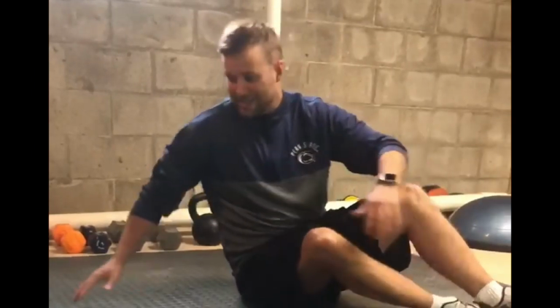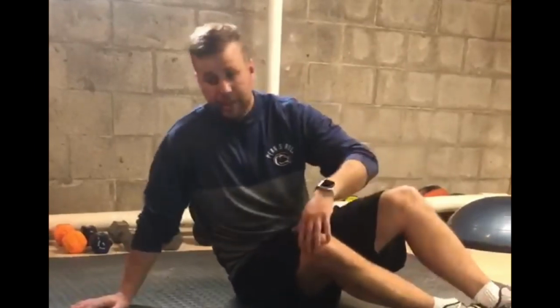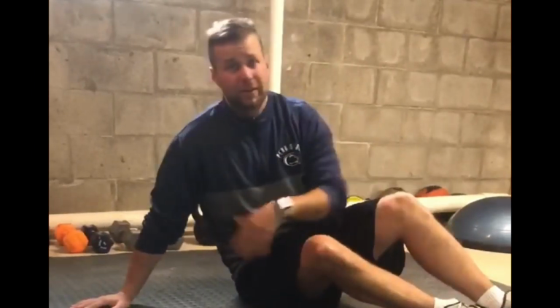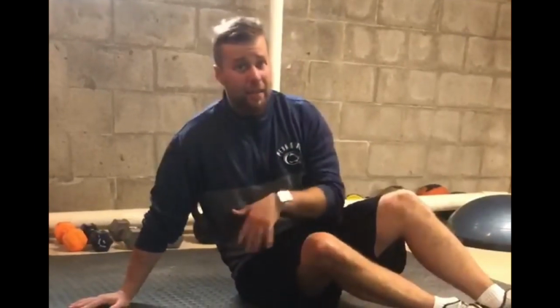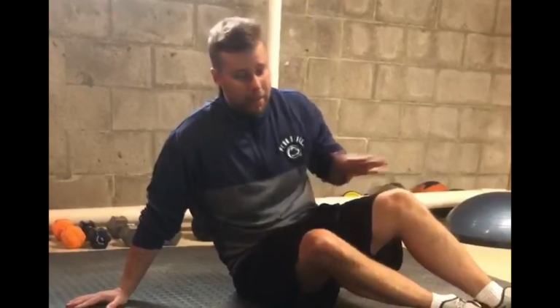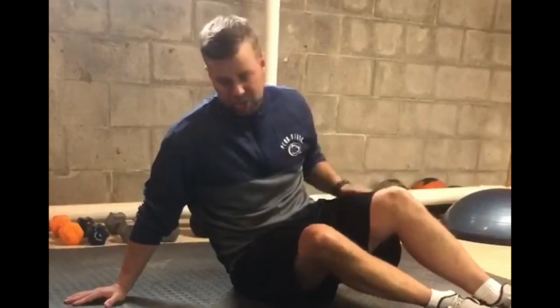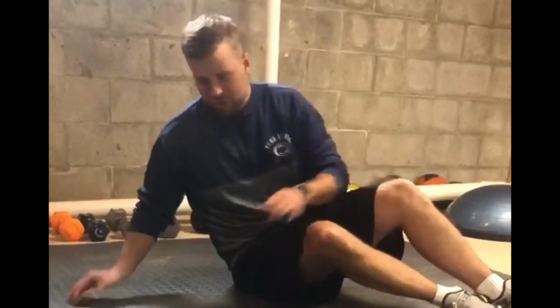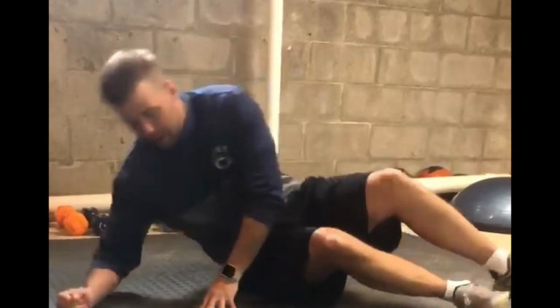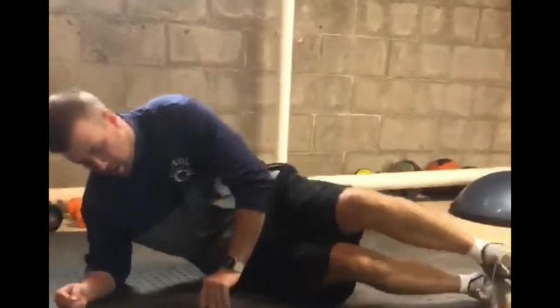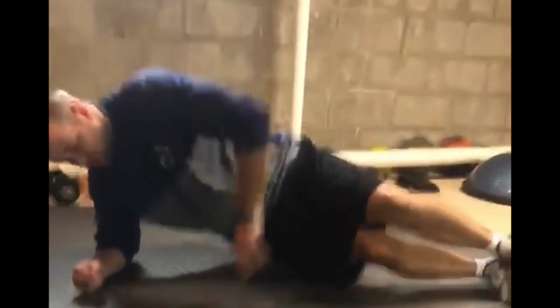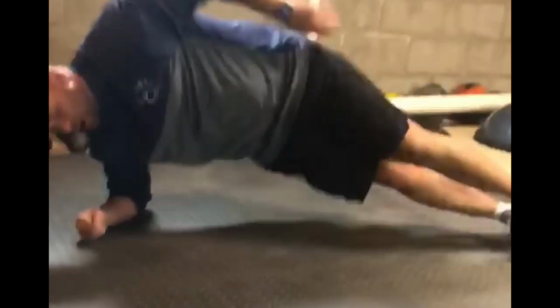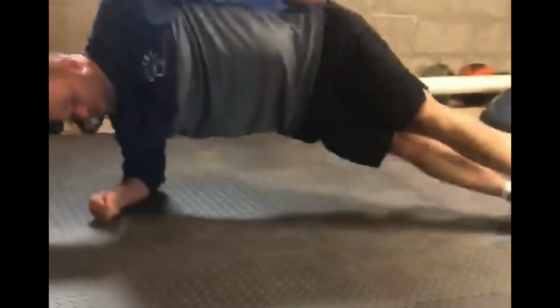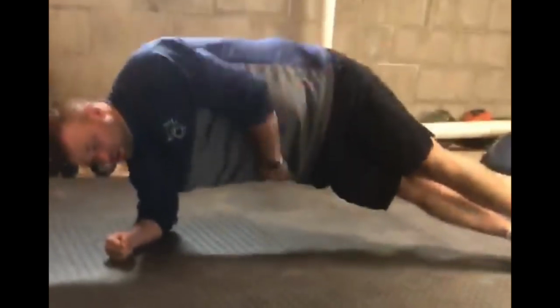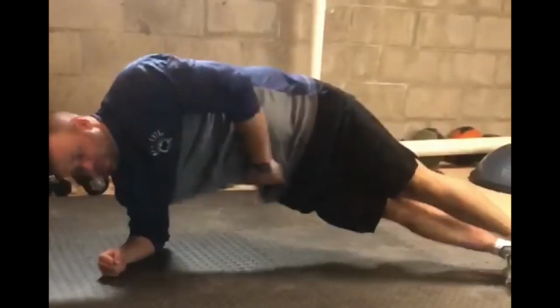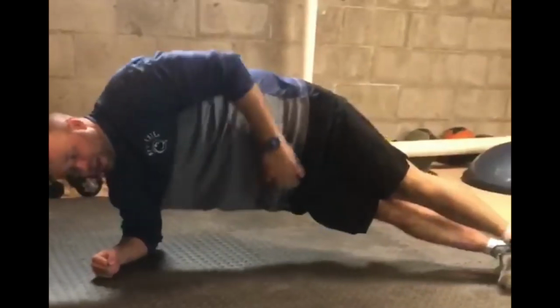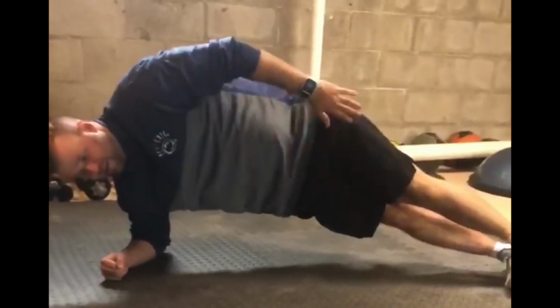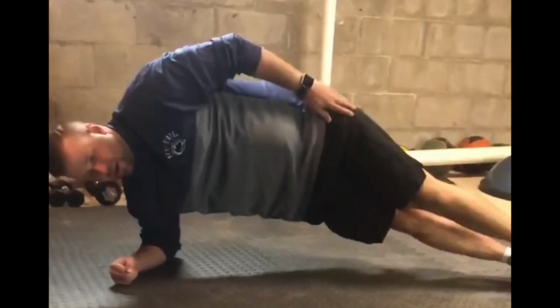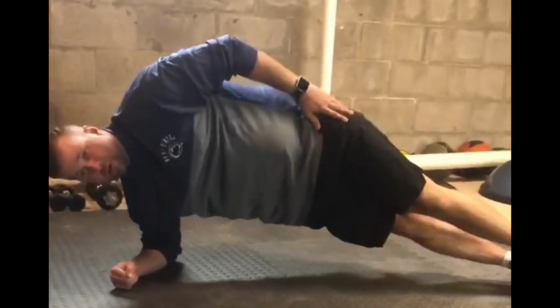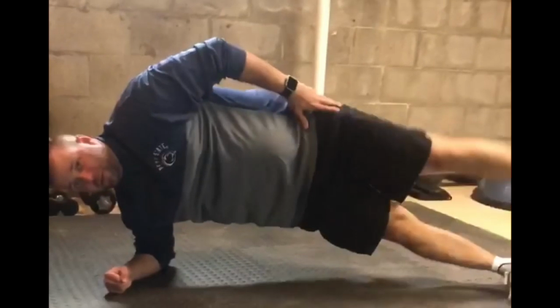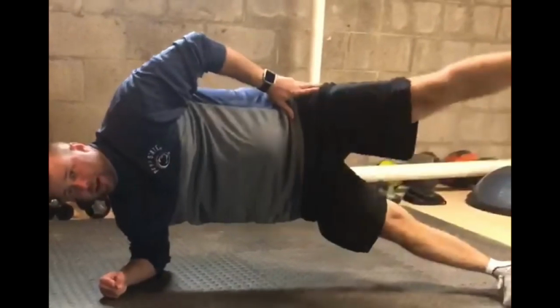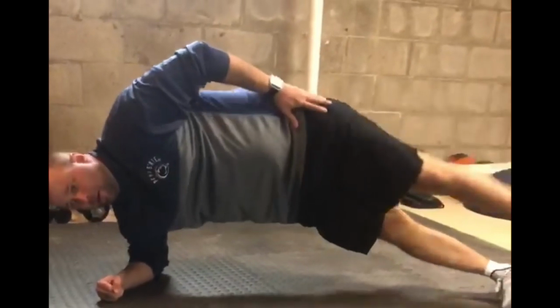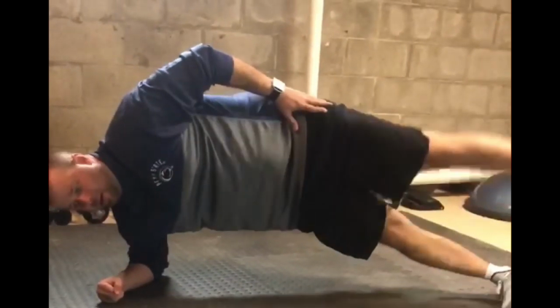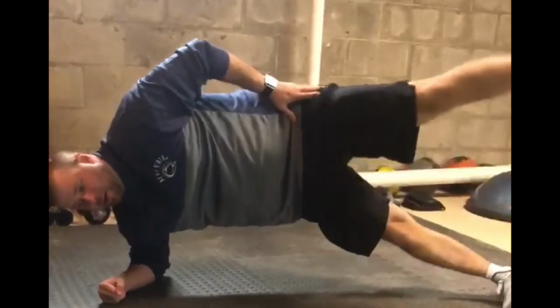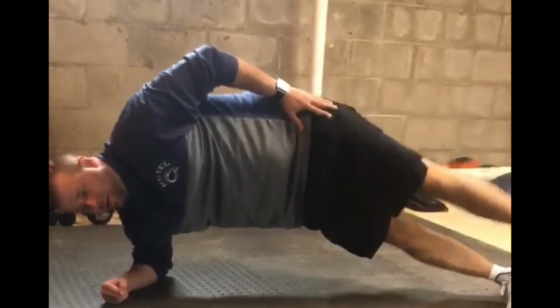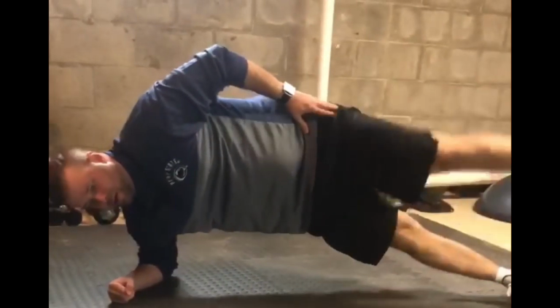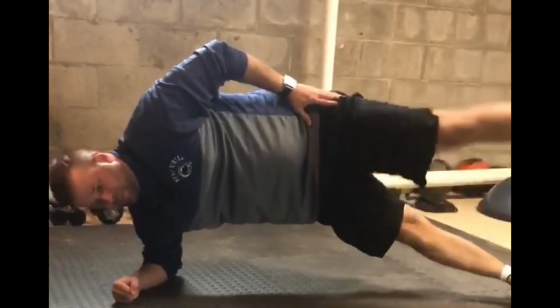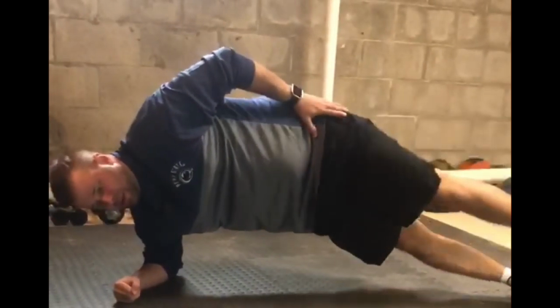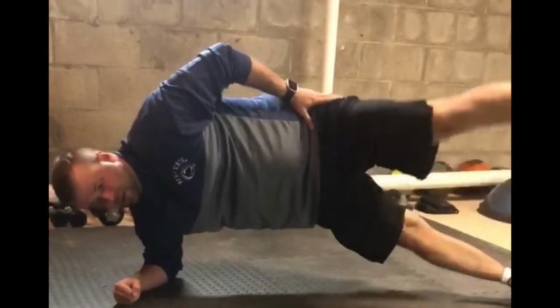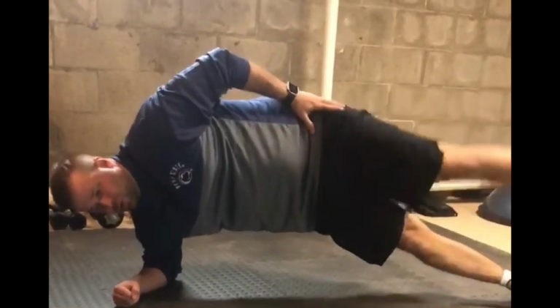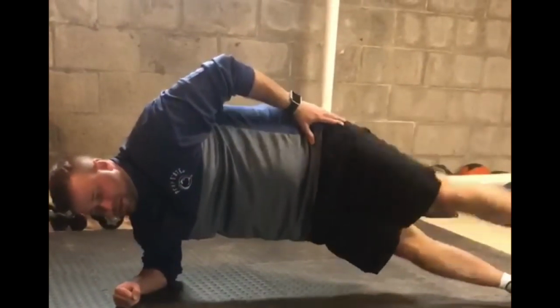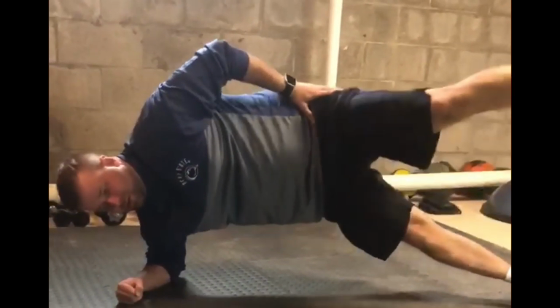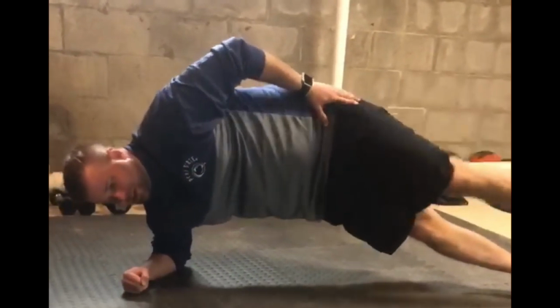Next we have side plank with hip abduction. Get up into a side plank, make sure your hips are flat and even, then lift your top leg up and continue doing reps for 30 seconds before switching to the other side.